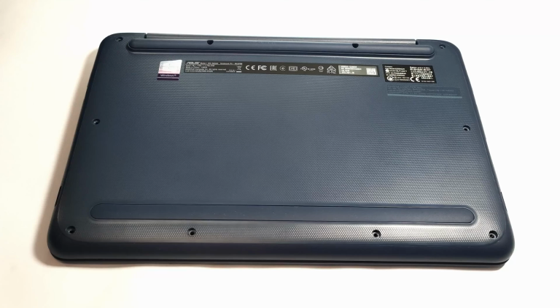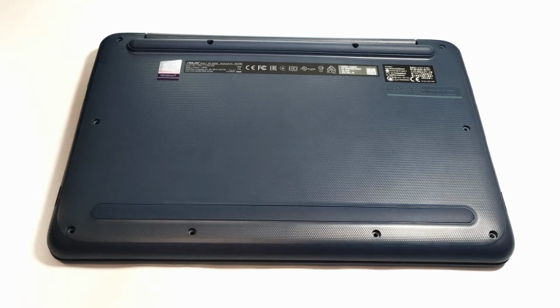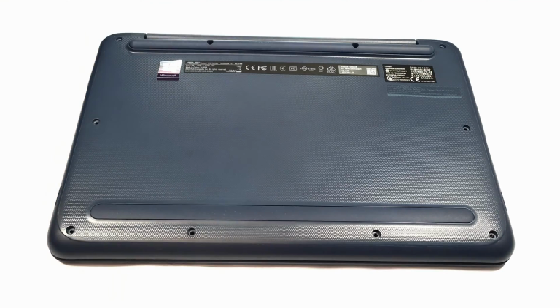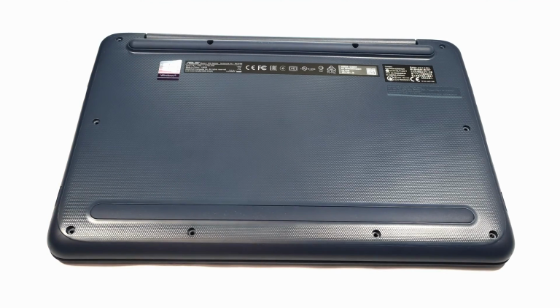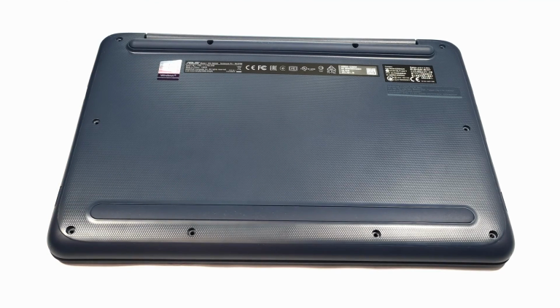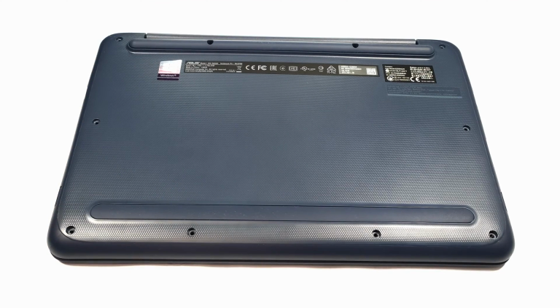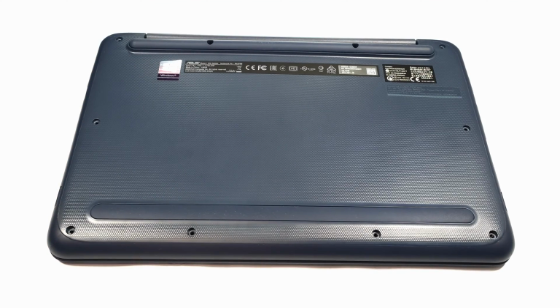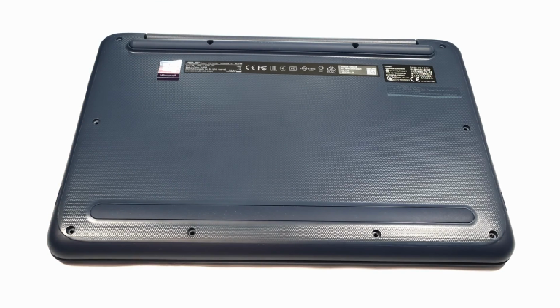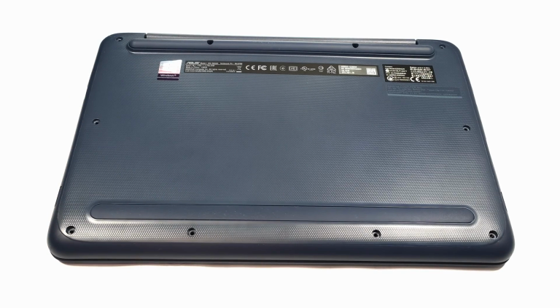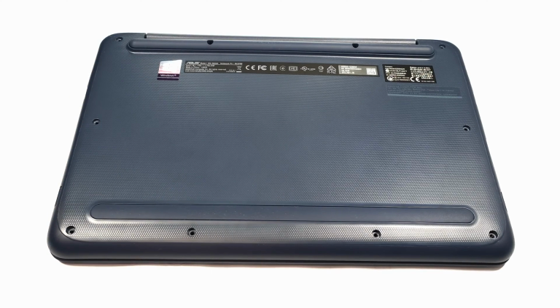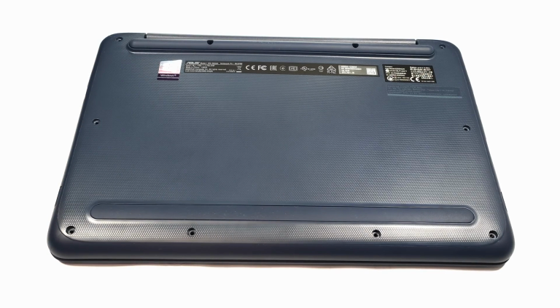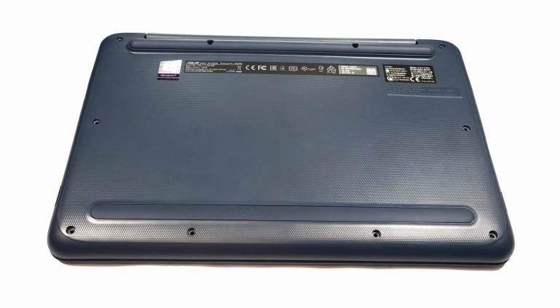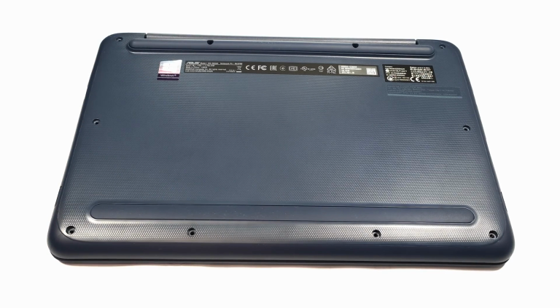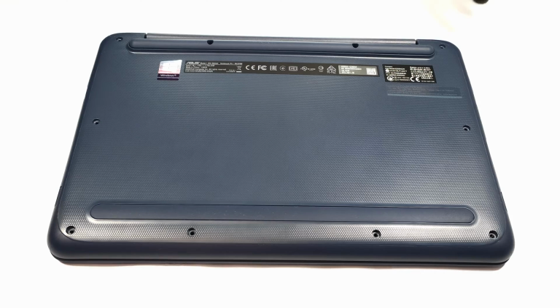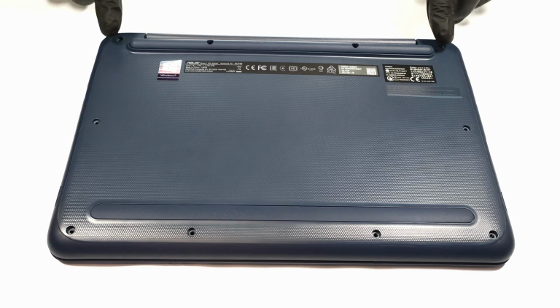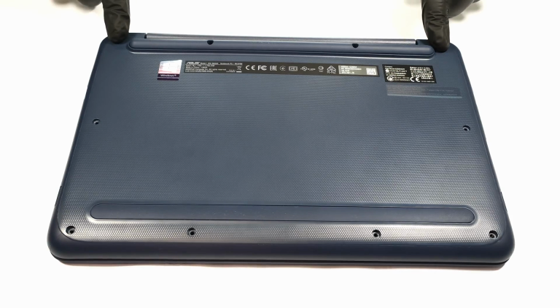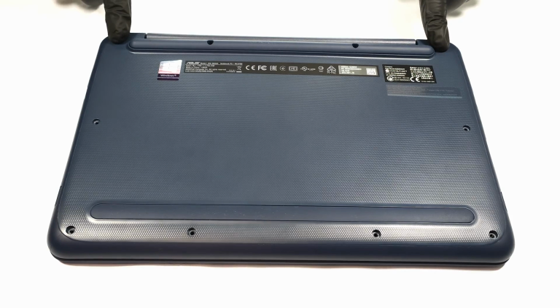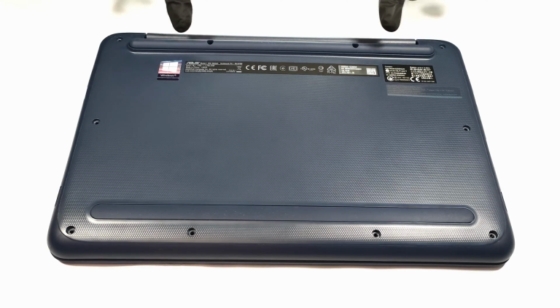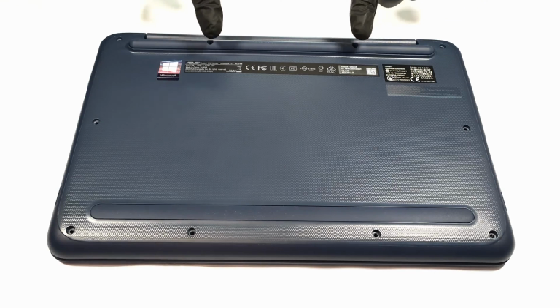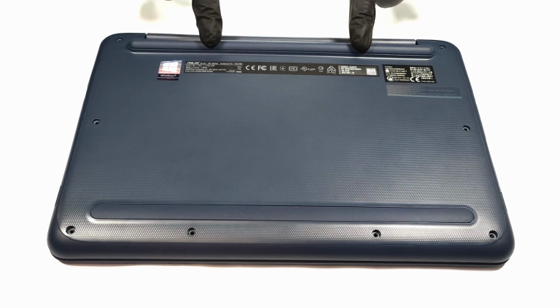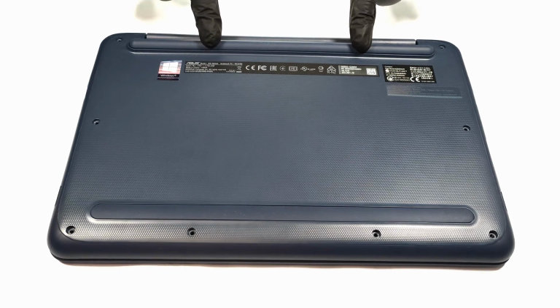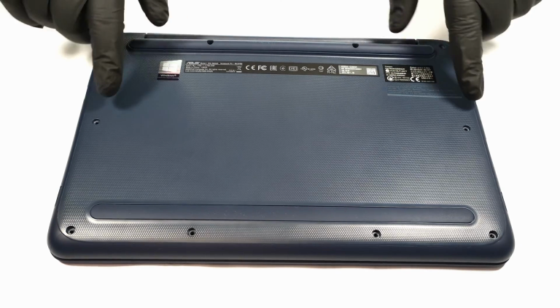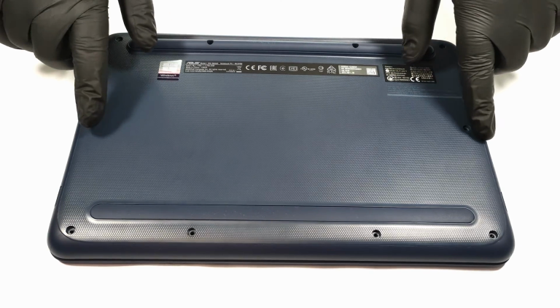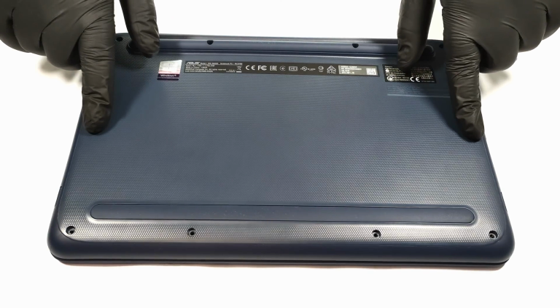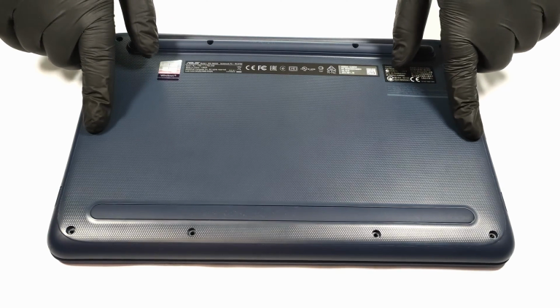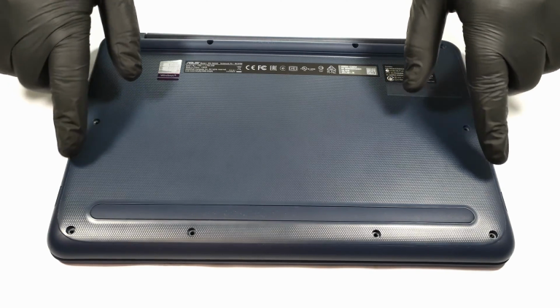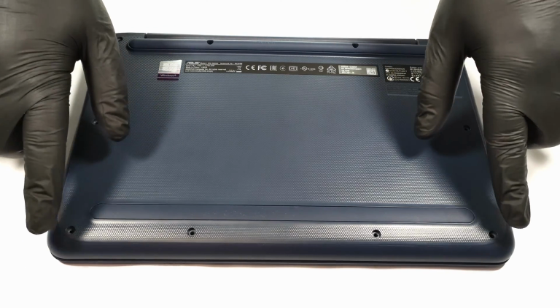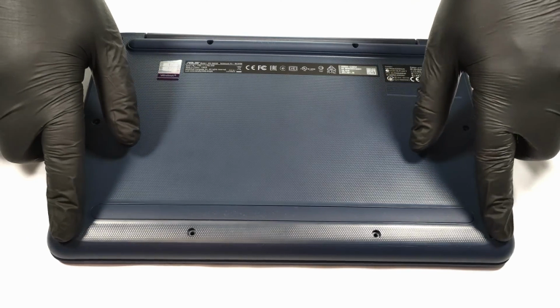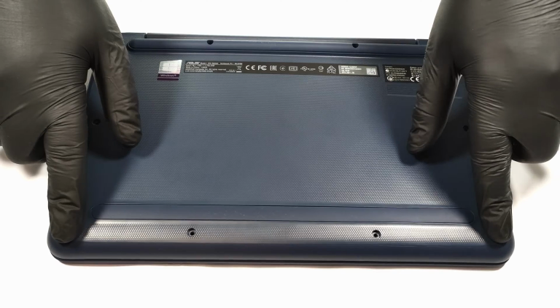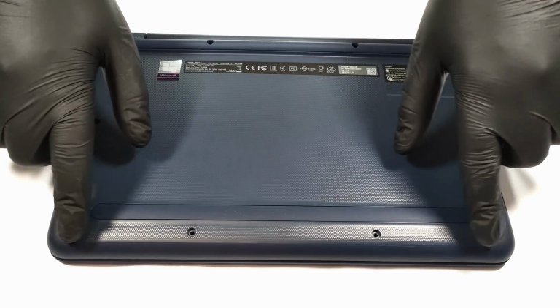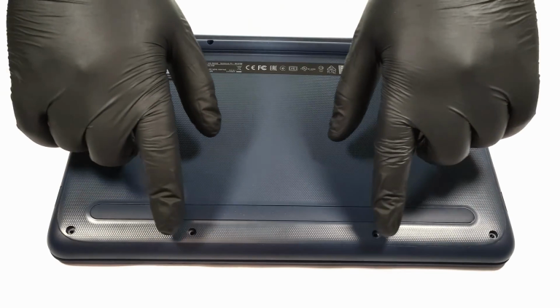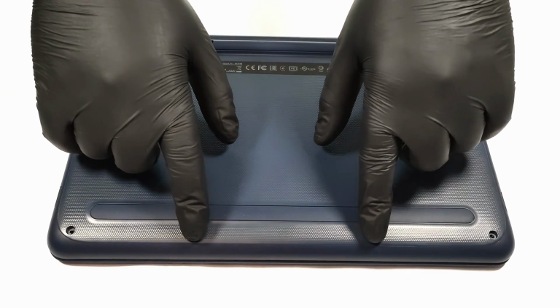Hello, this is Laptop Media and today we will show you how to open the Asus W202. For opening the device, you have to unscrew 10 Phillips head screws located on the backplate.